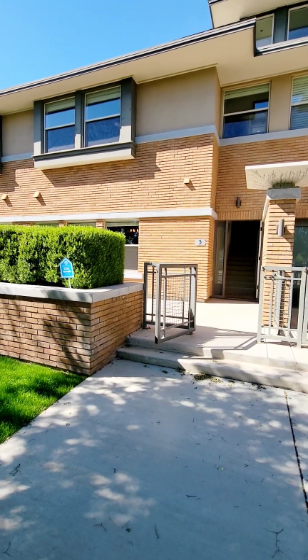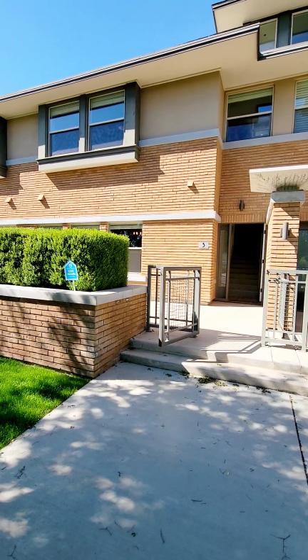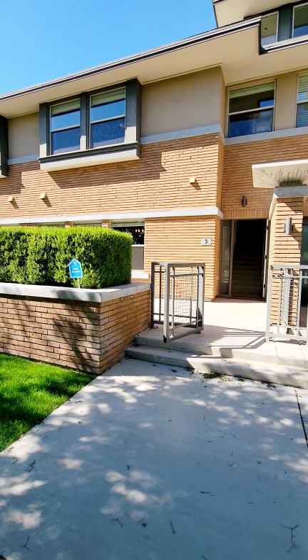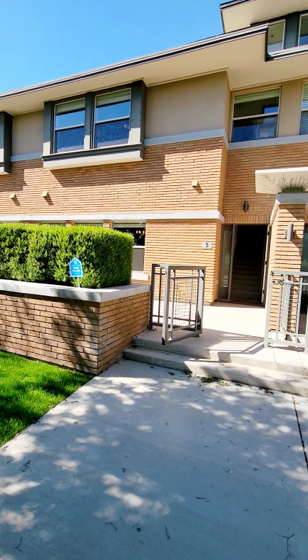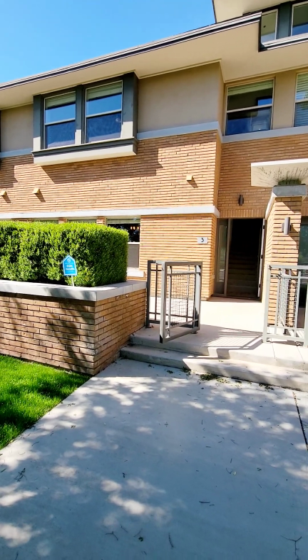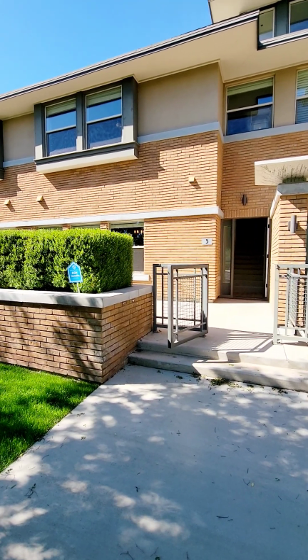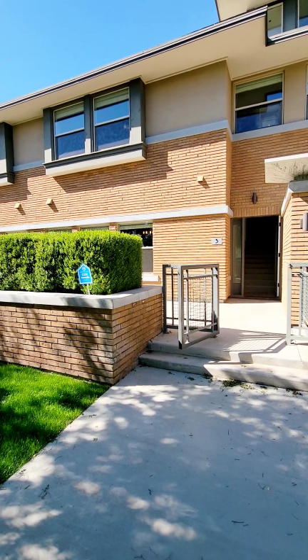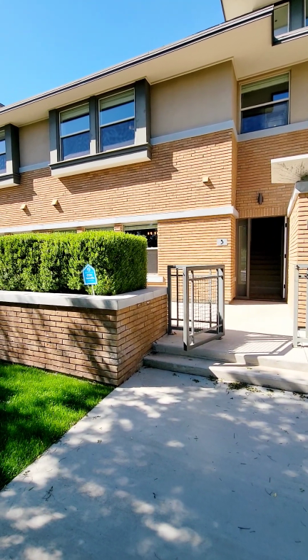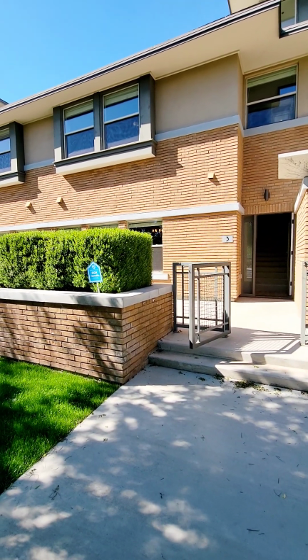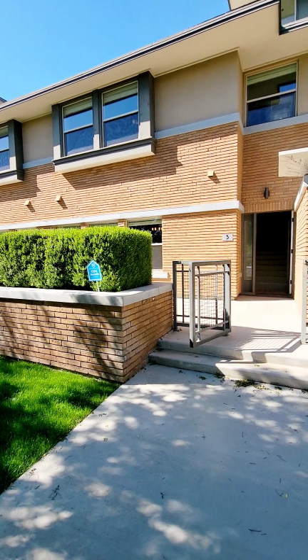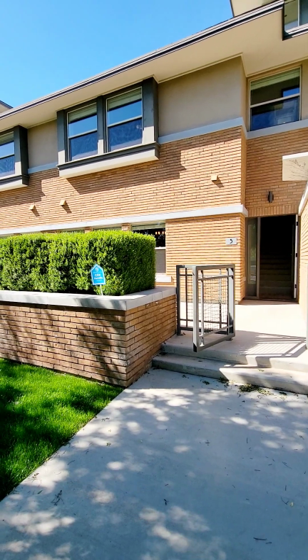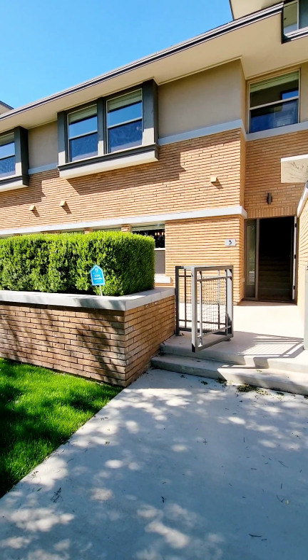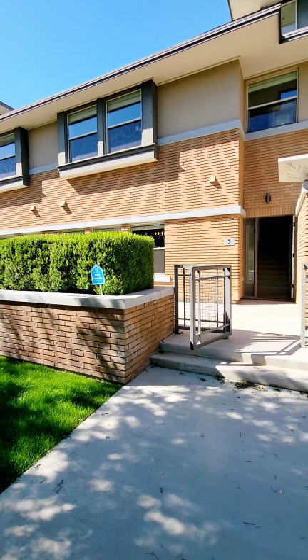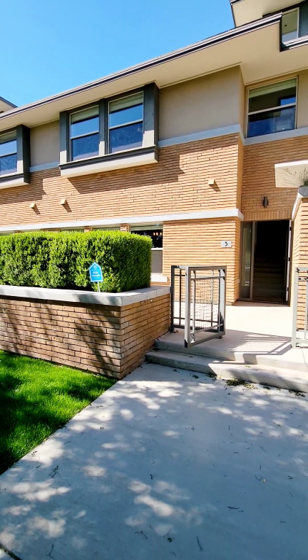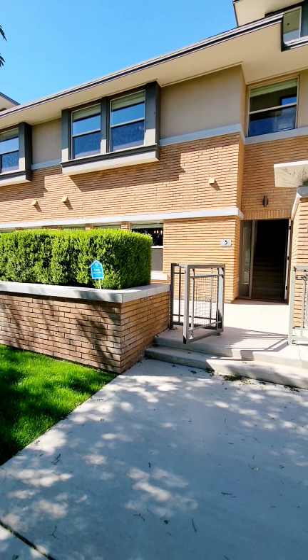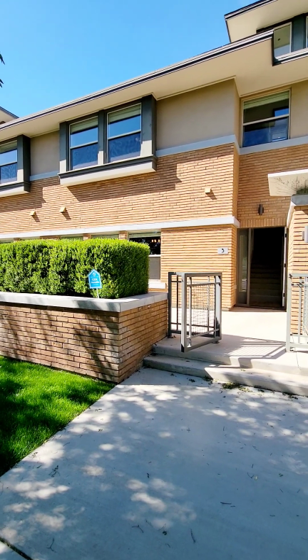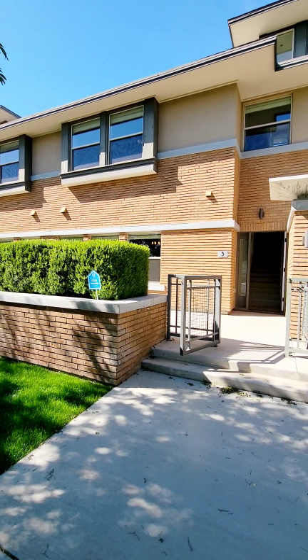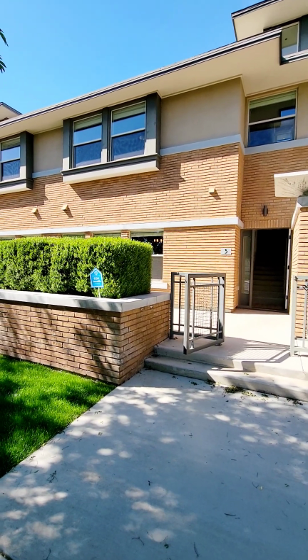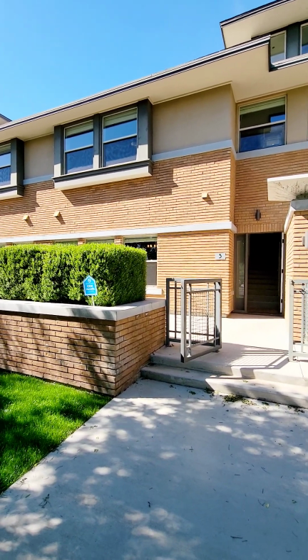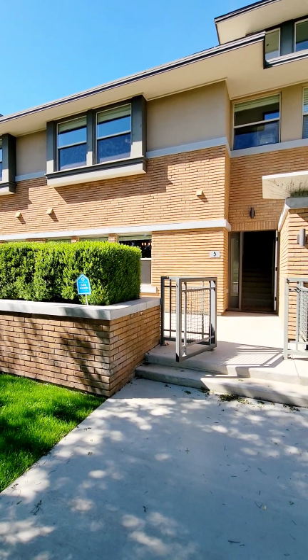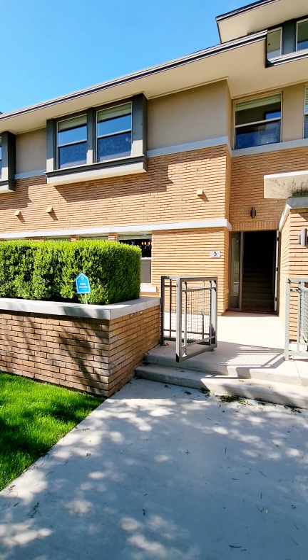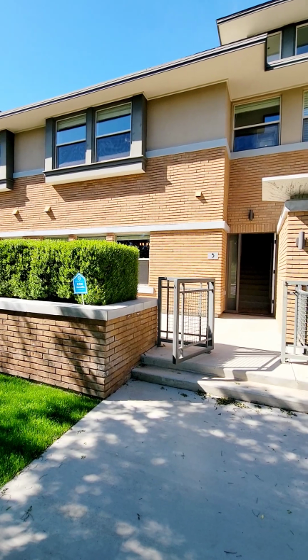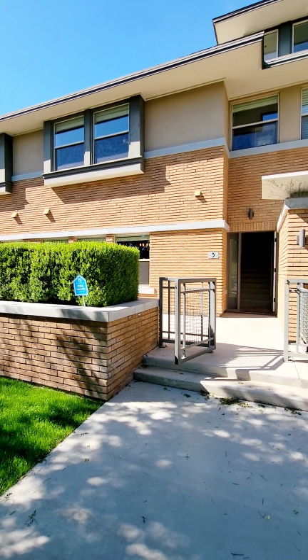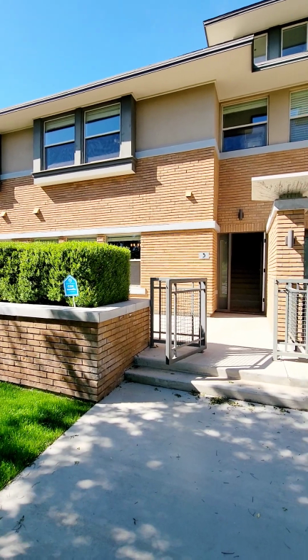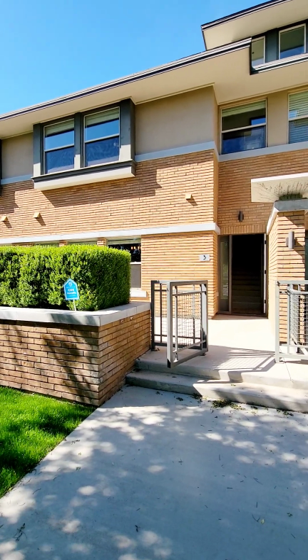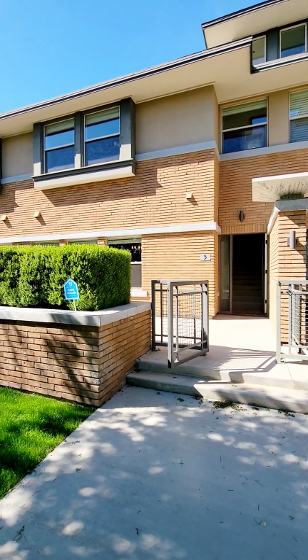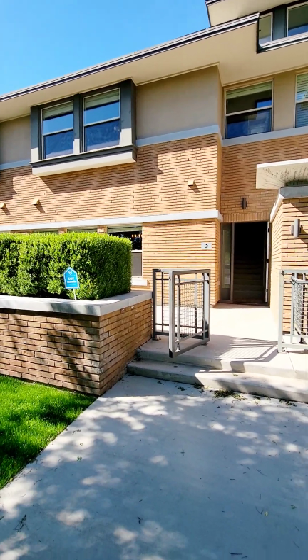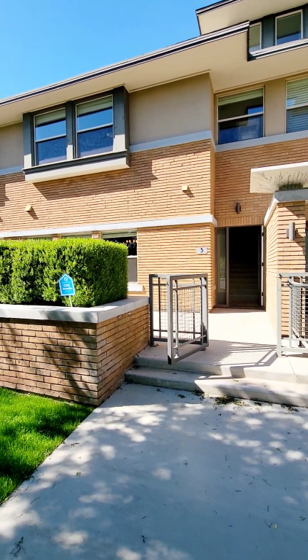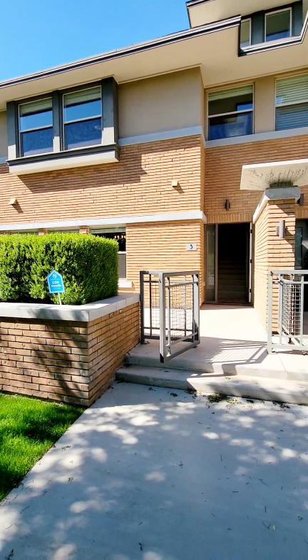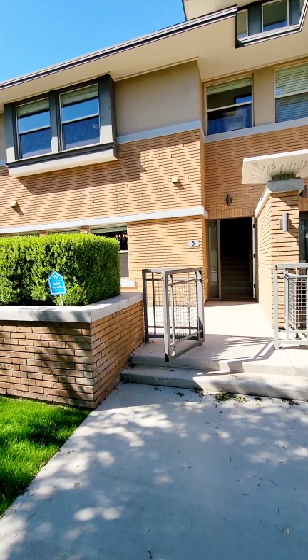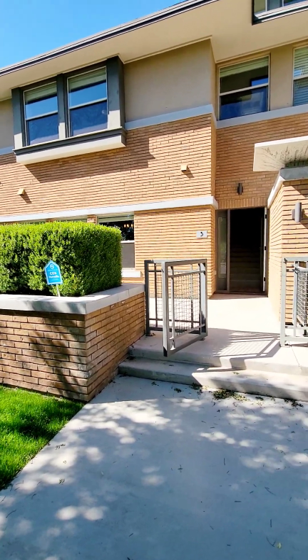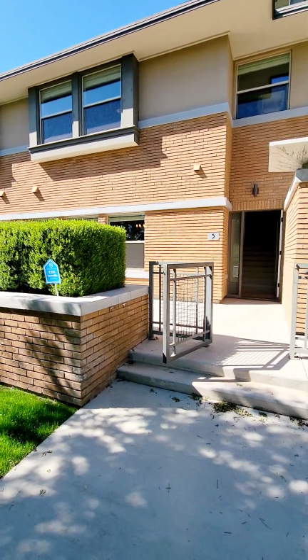Good afternoon, this is Becky with Homeladder Property Management out here in Phoenix, taking a look at a townhome — the Mason Townhomes. The address is 1400 East Bethany Home Road, unit 3. Let's go ahead and take a look.